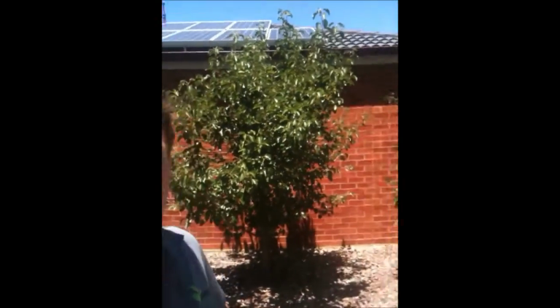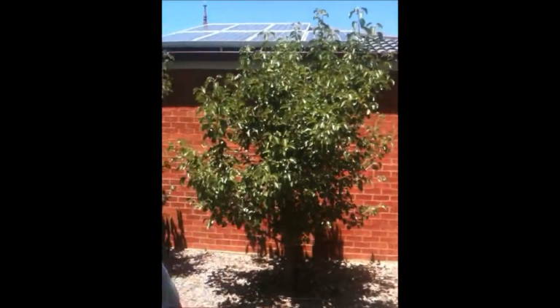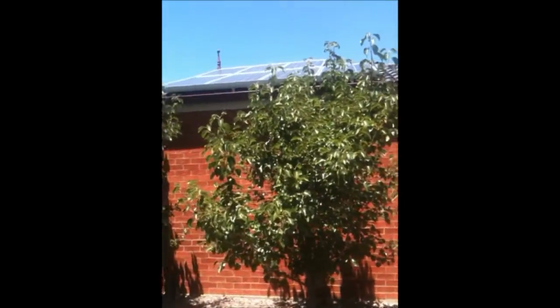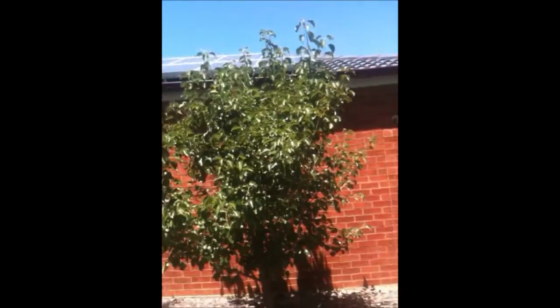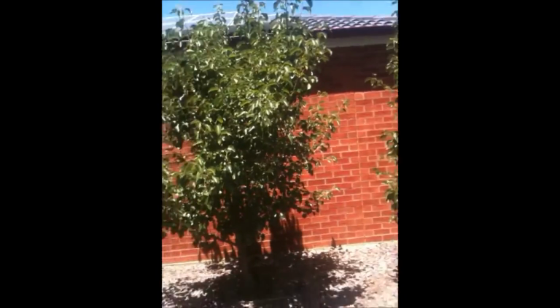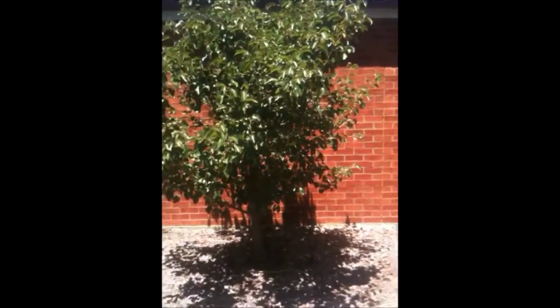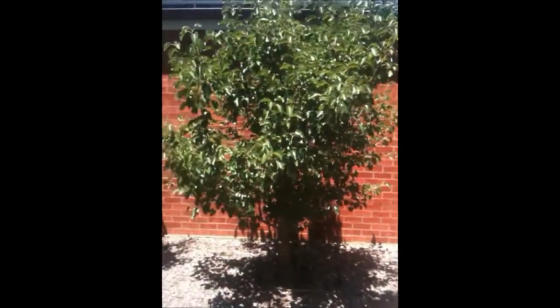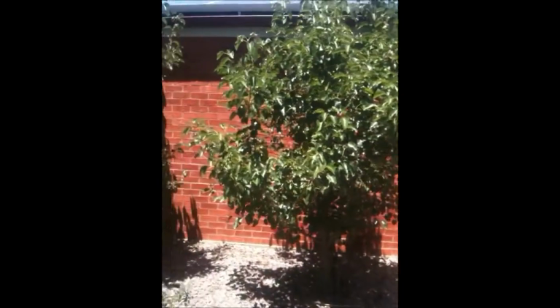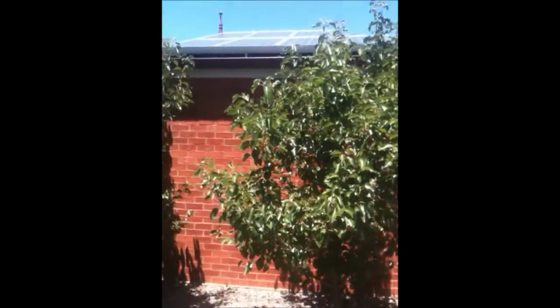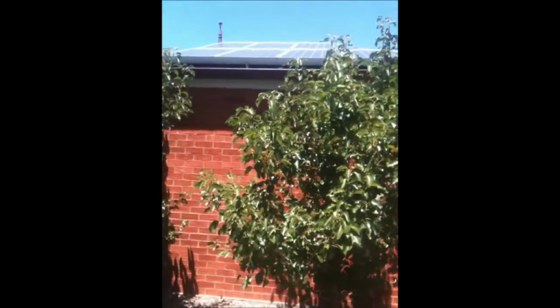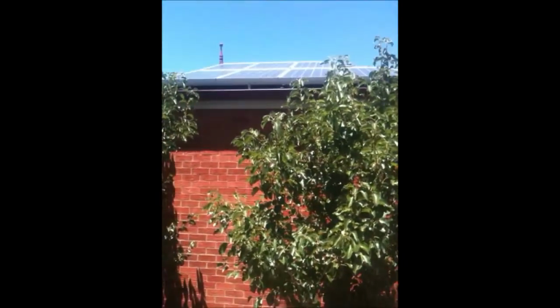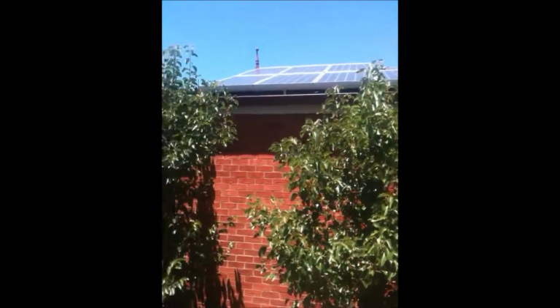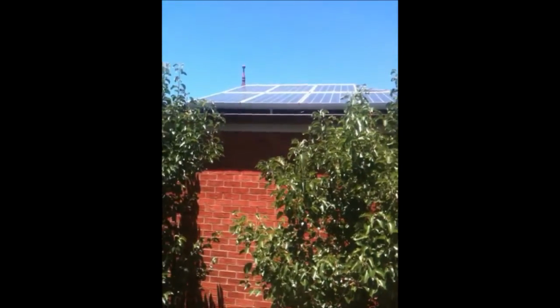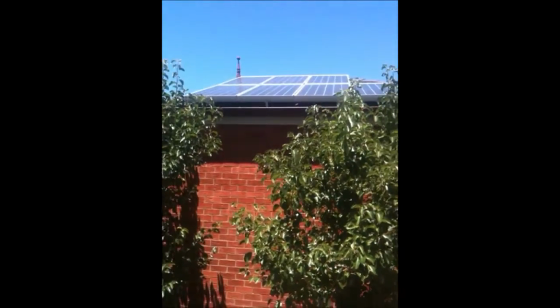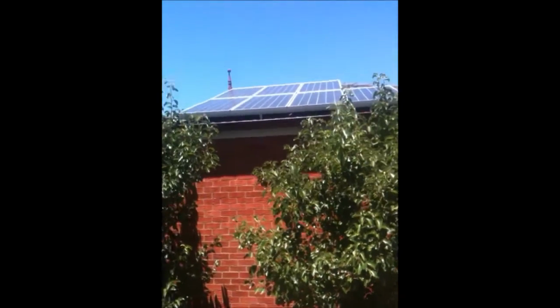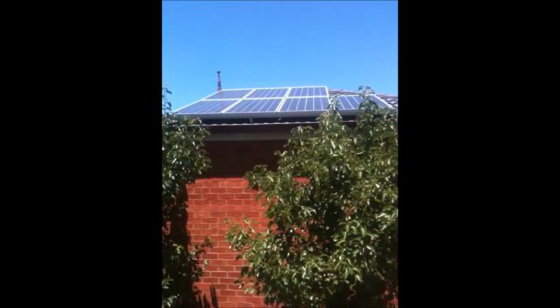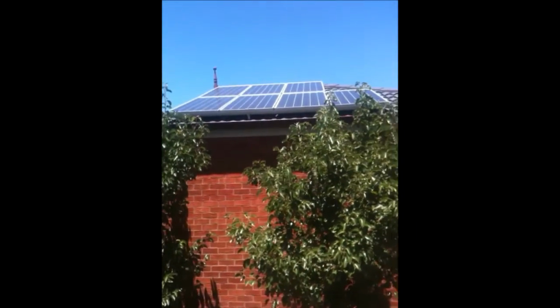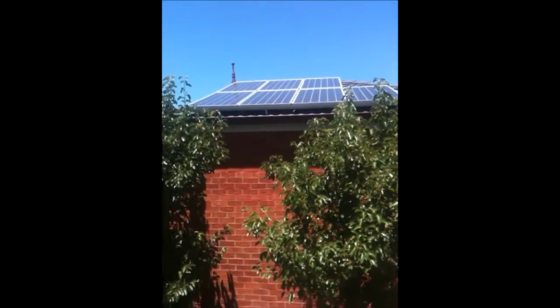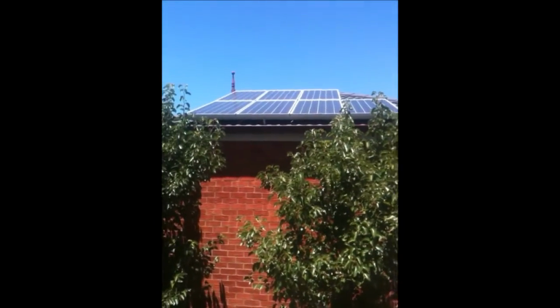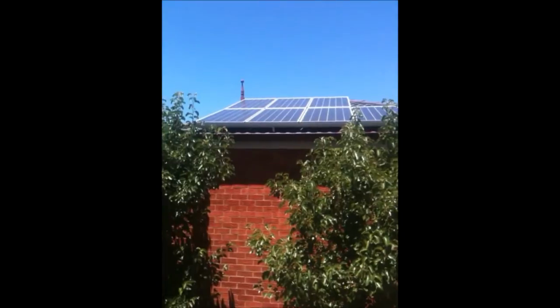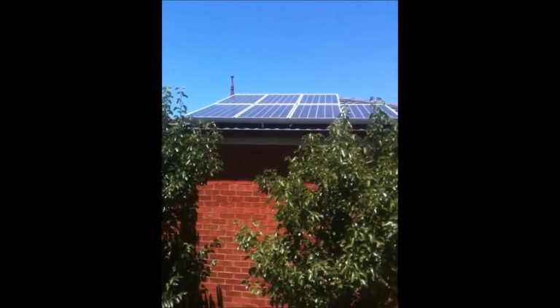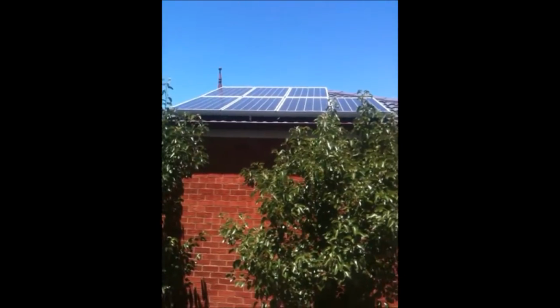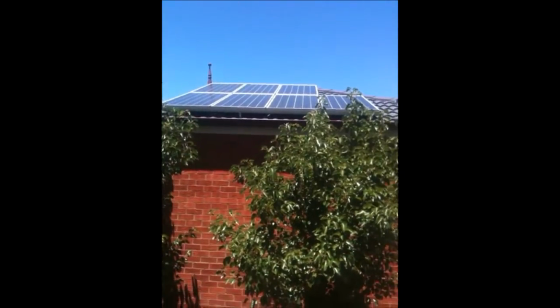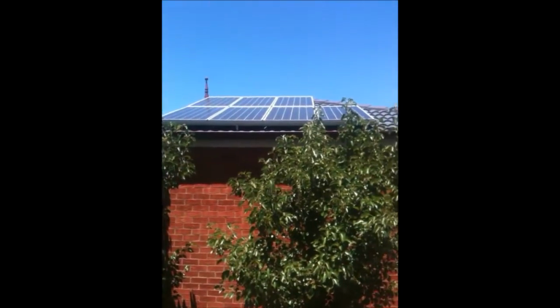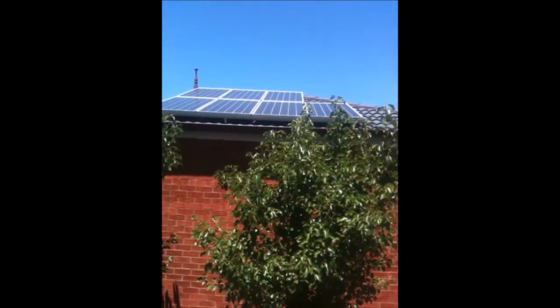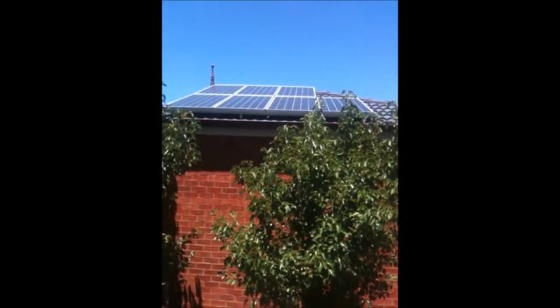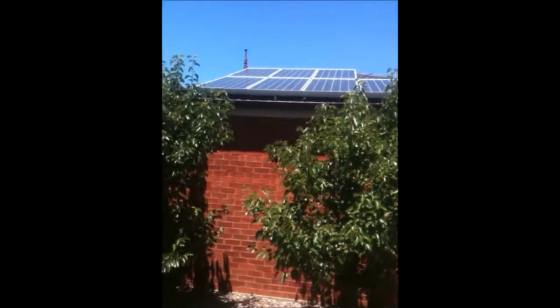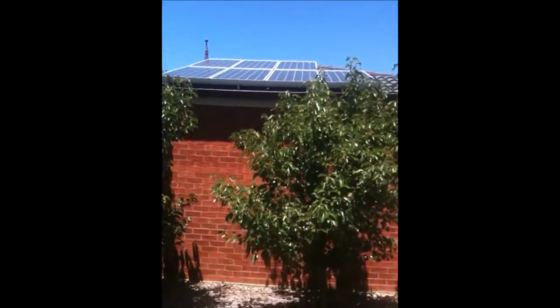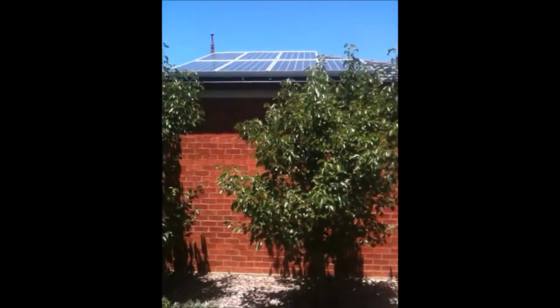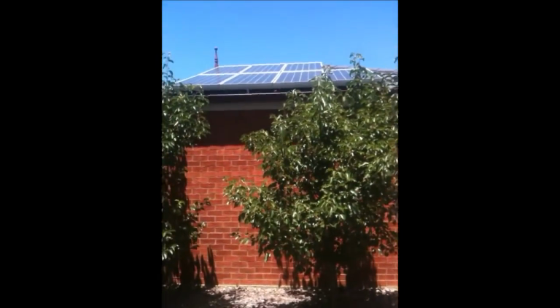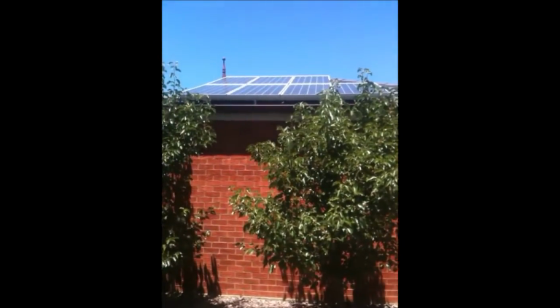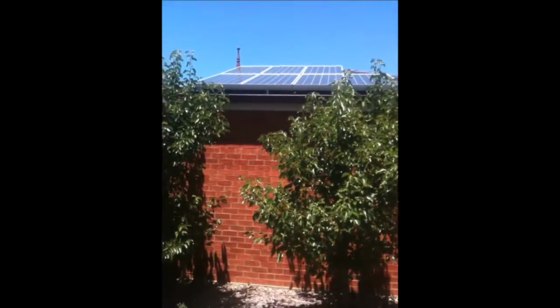This system here is made up of 11 190W Nestle panels to make about 2.1kW just on average. This one here is a tile roof house.